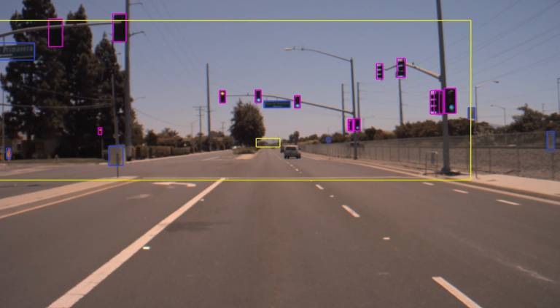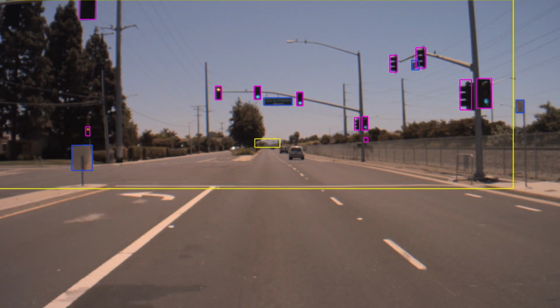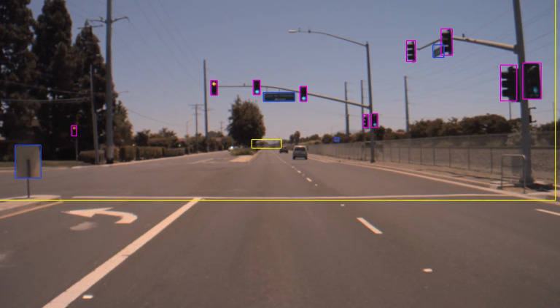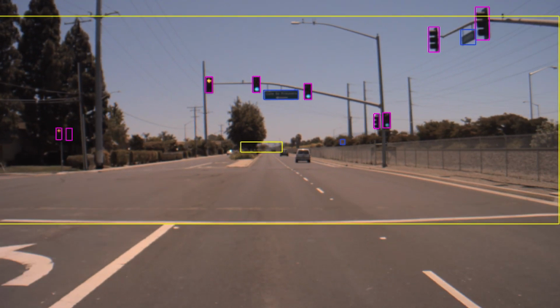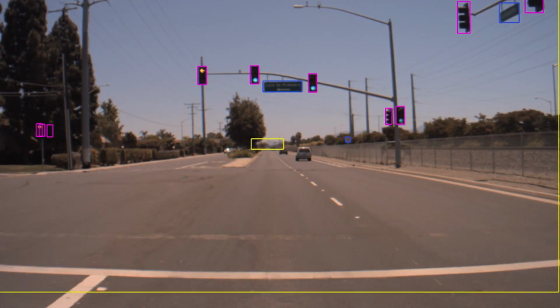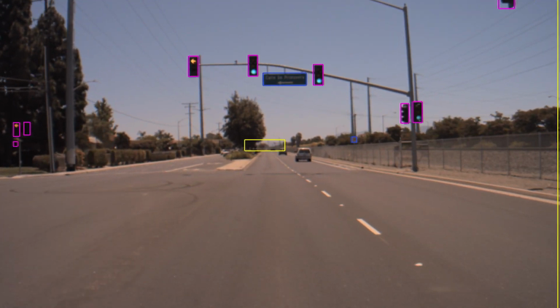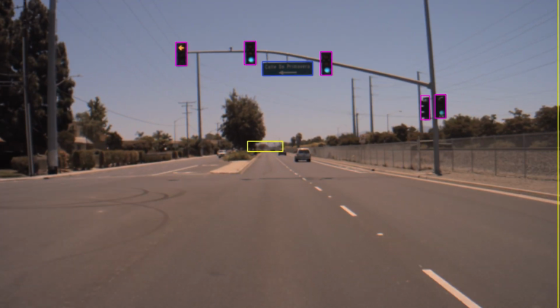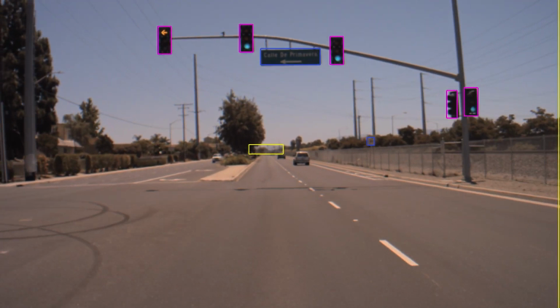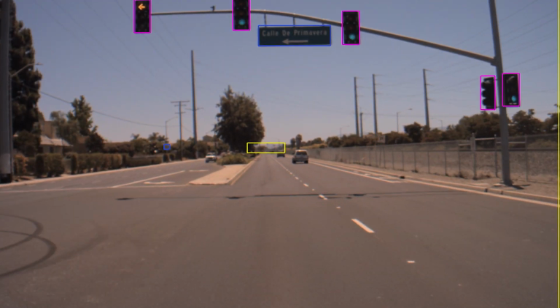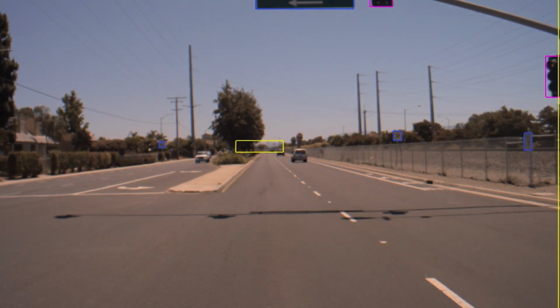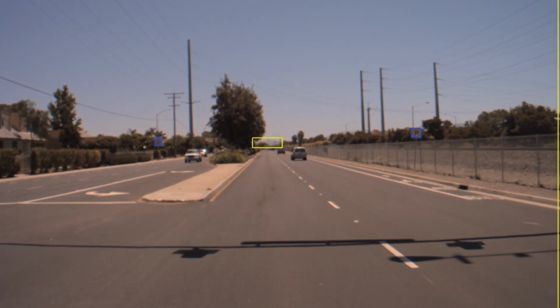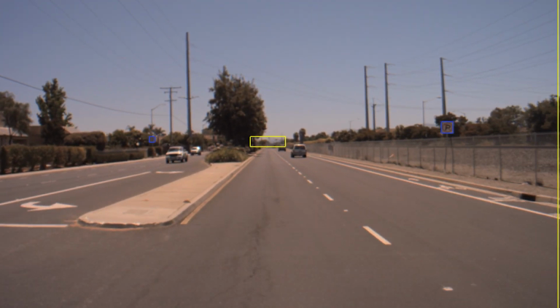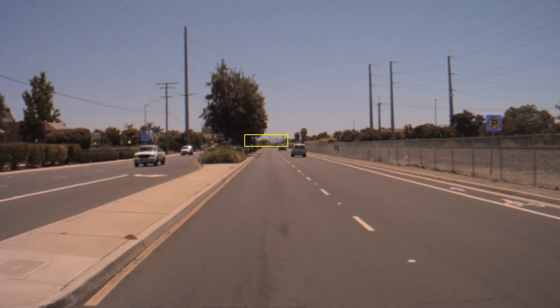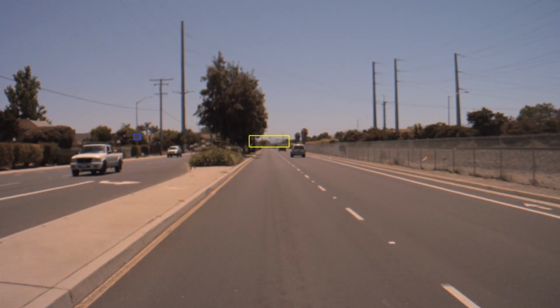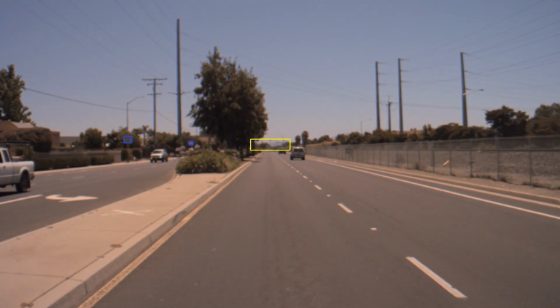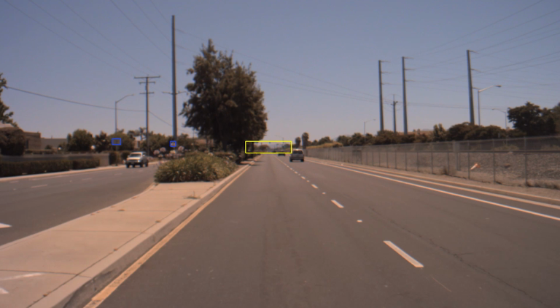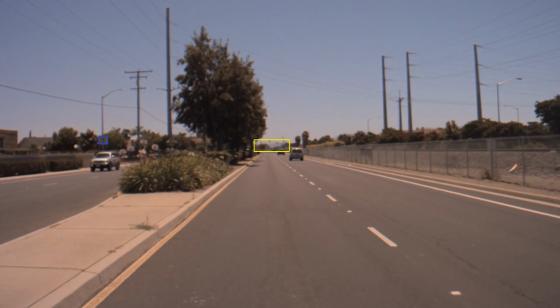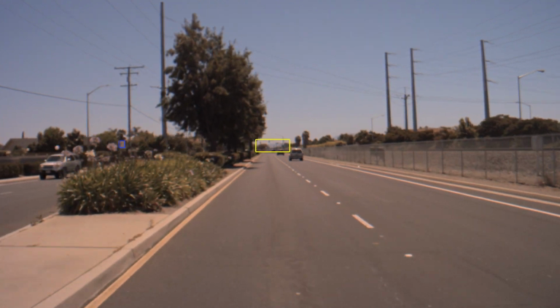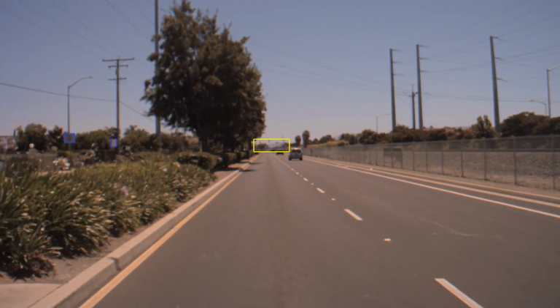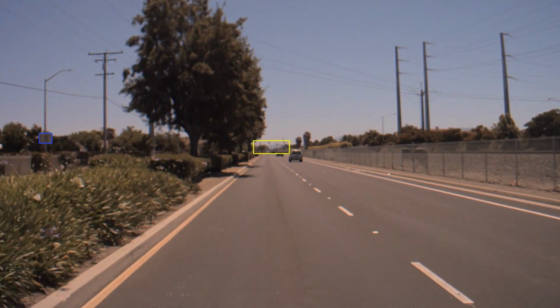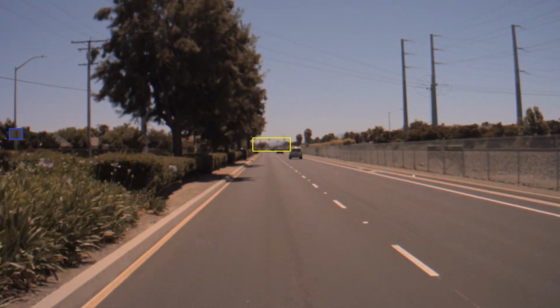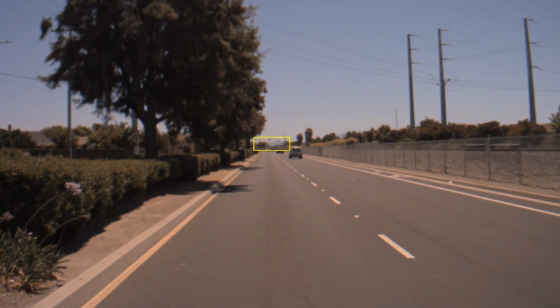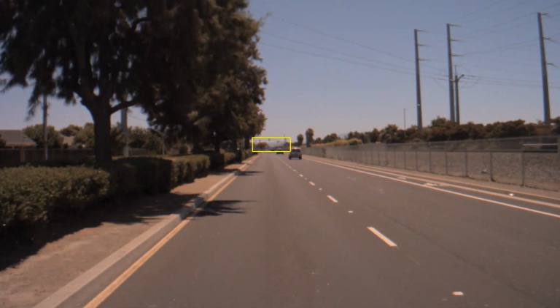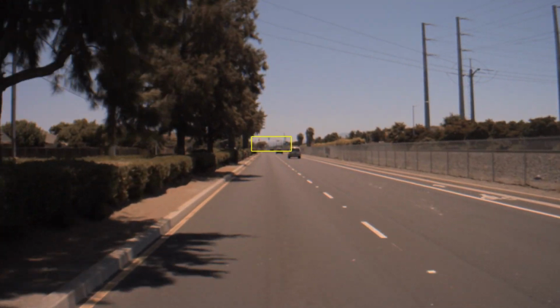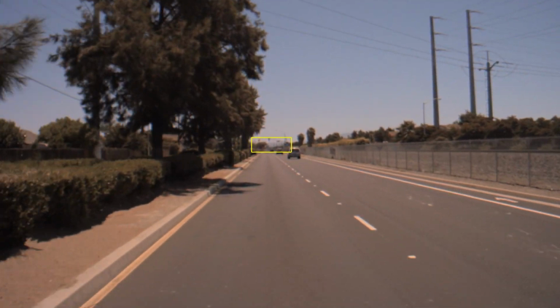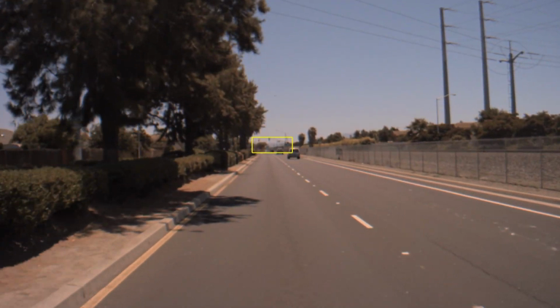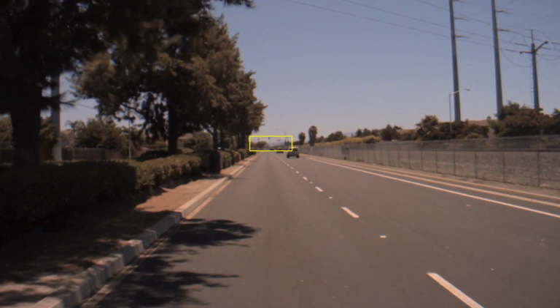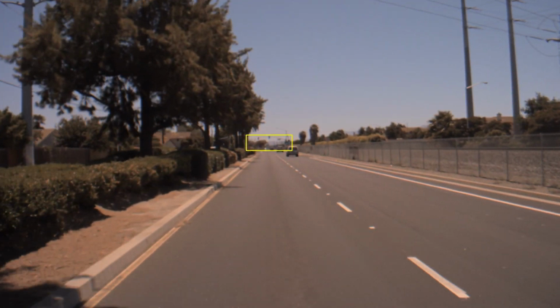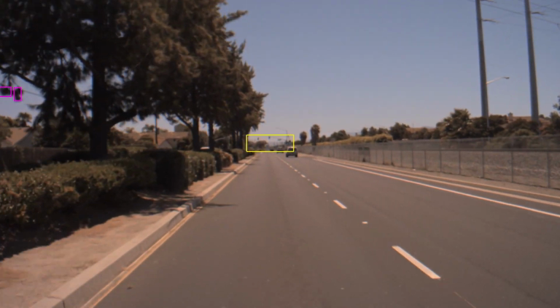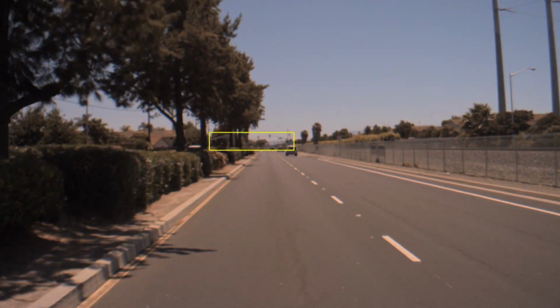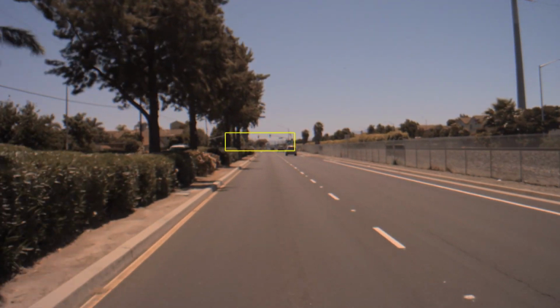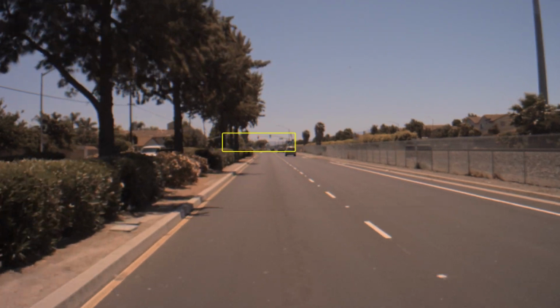And this long detection range is really important because if the car waits to see a traffic light or traffic sign before it slows down, it might not have enough time to stop safely and comfortably.